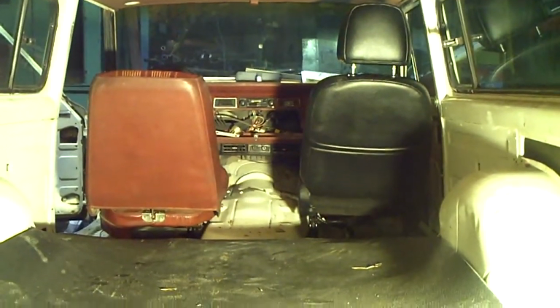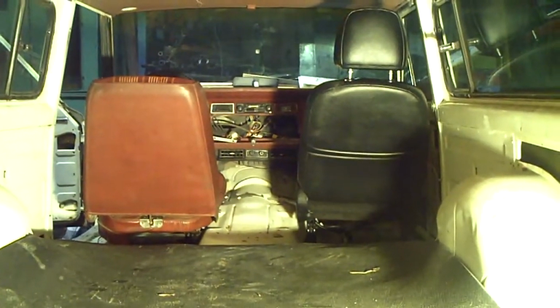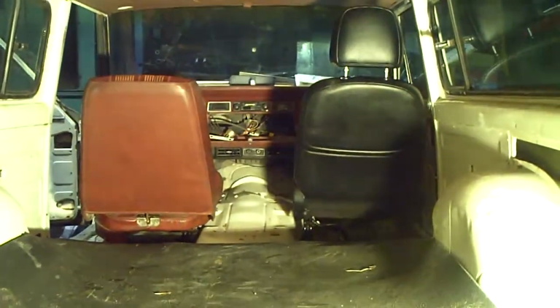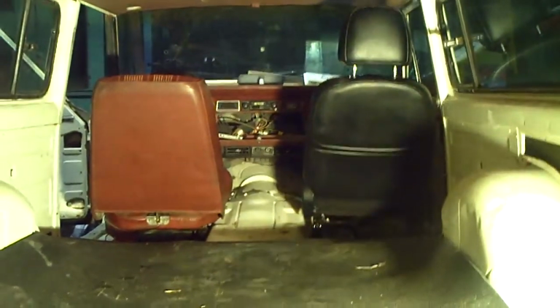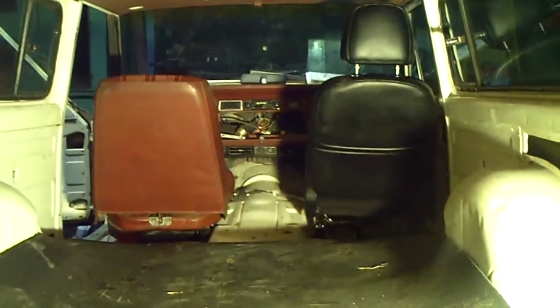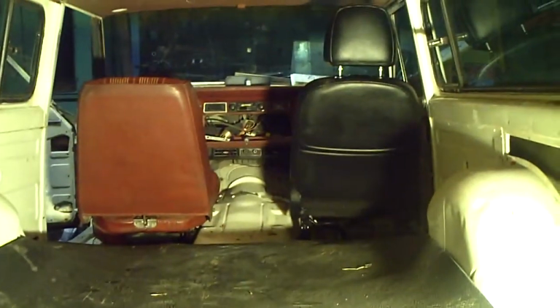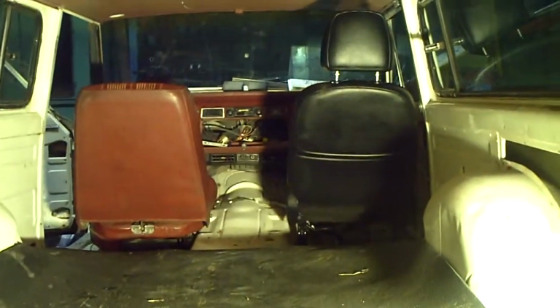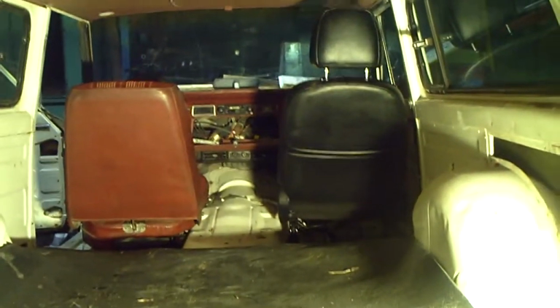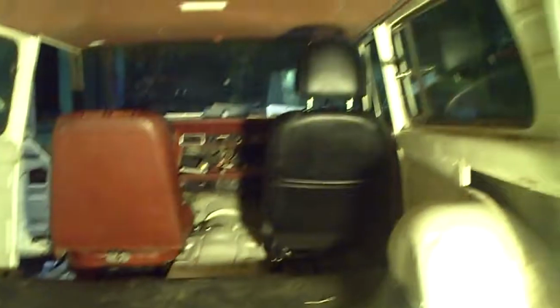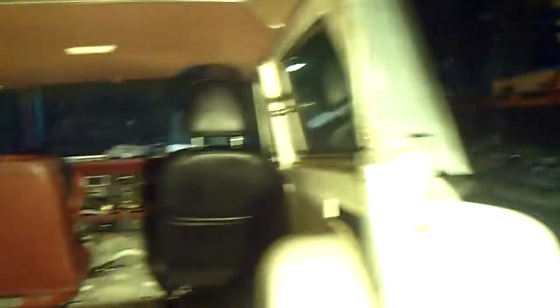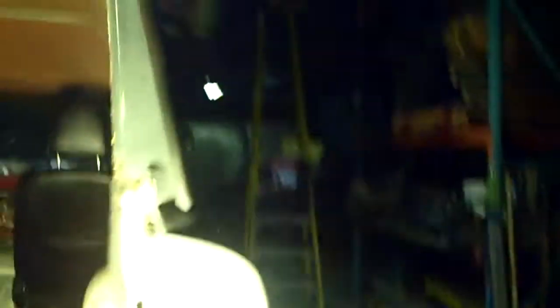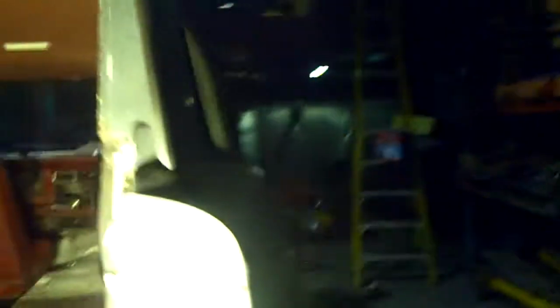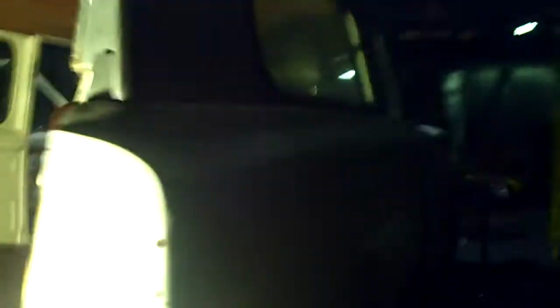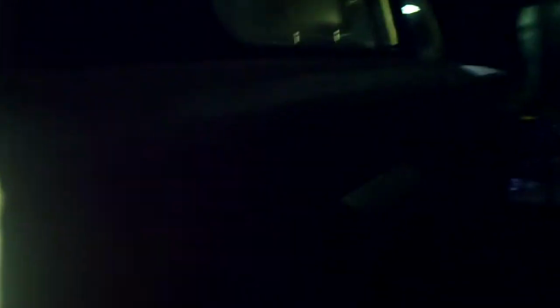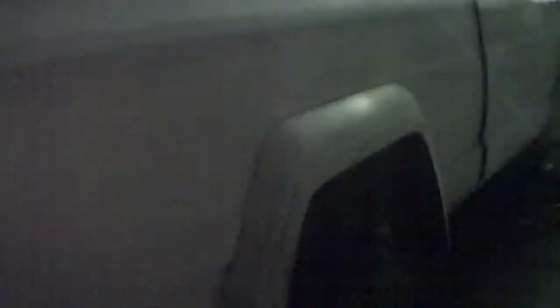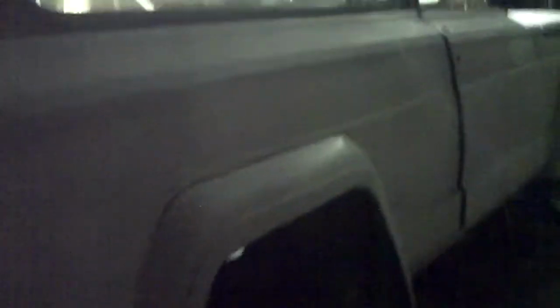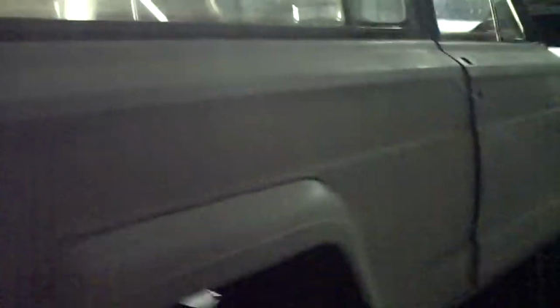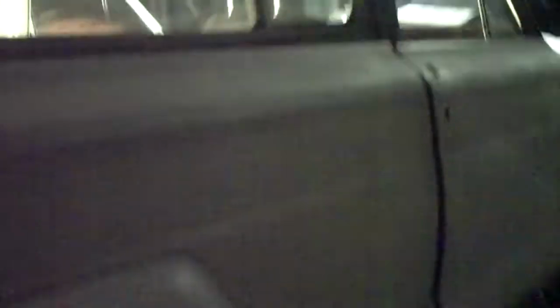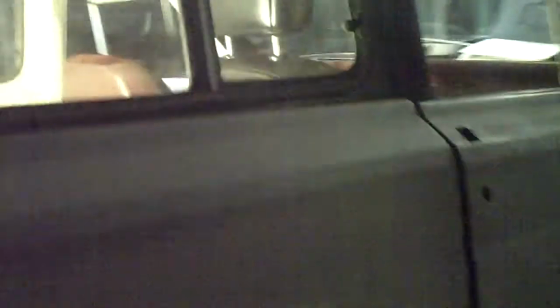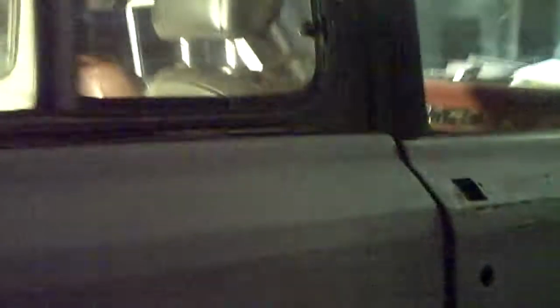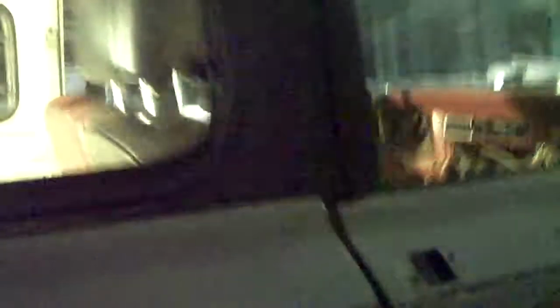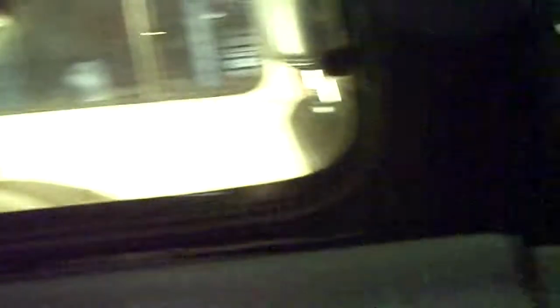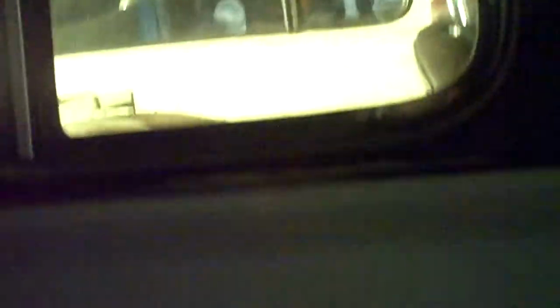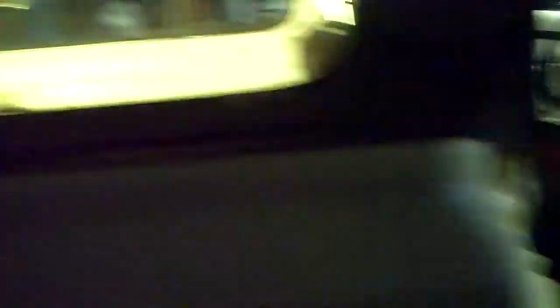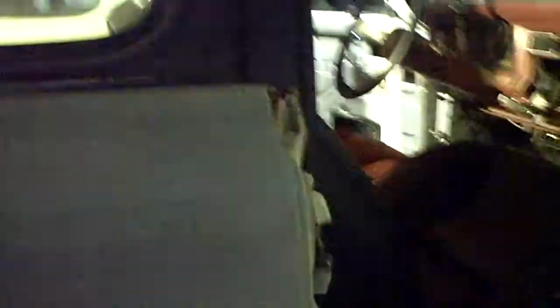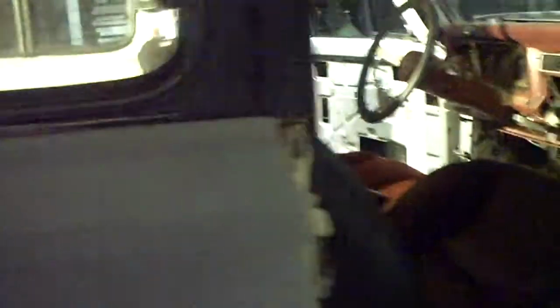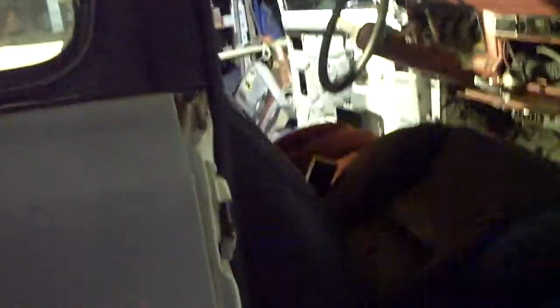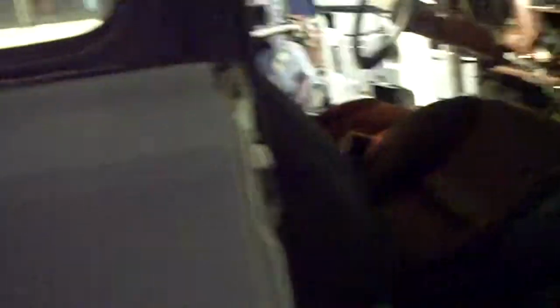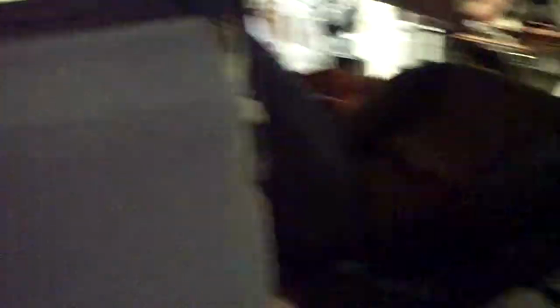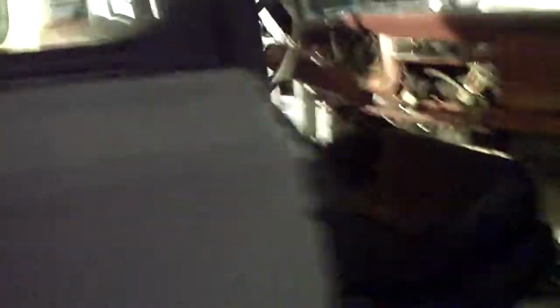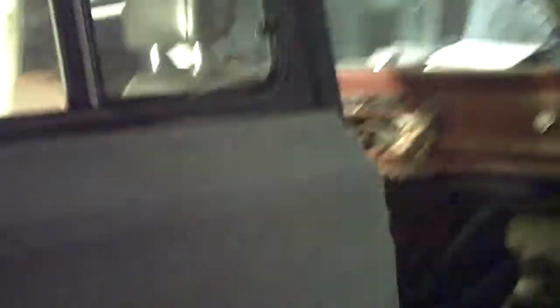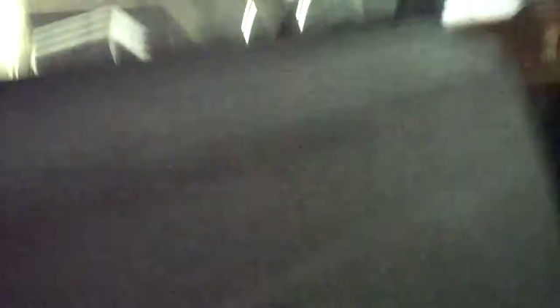Over there on the passenger side, what I put in just temporarily now just for review purposes is a 2006 Ford Escape powered seat. Let me get a light here so I can show you a little better.